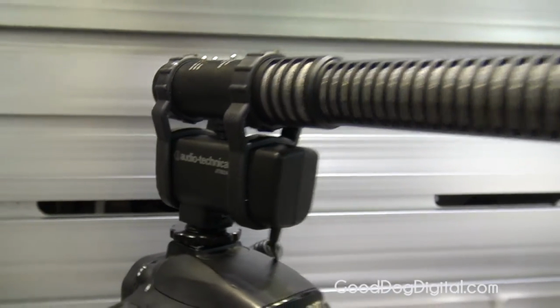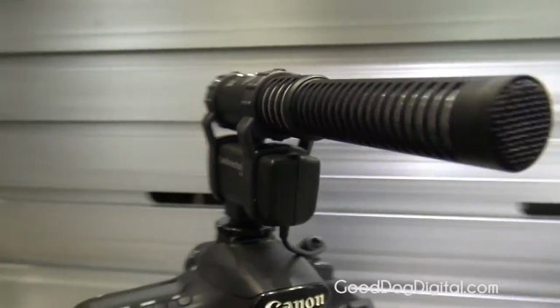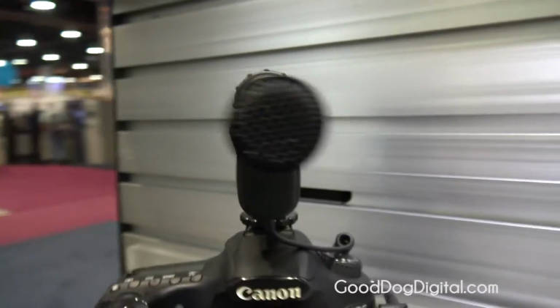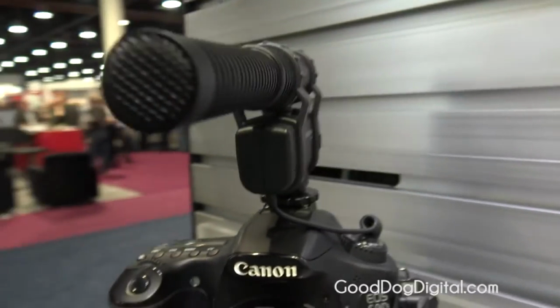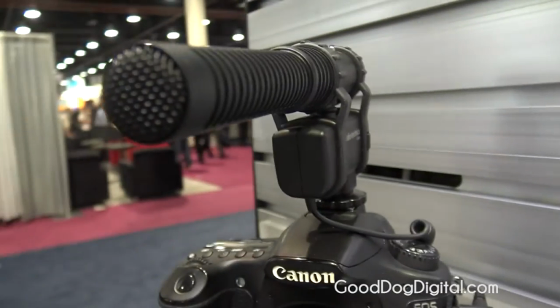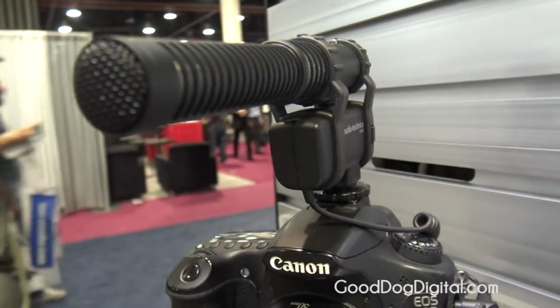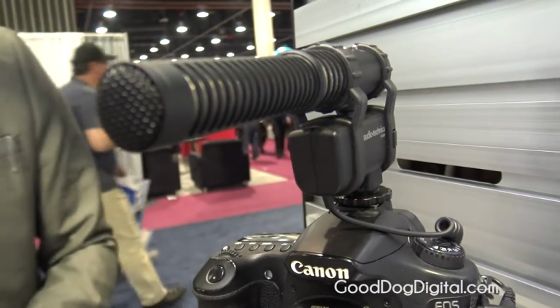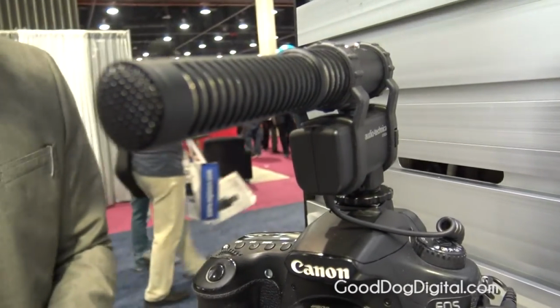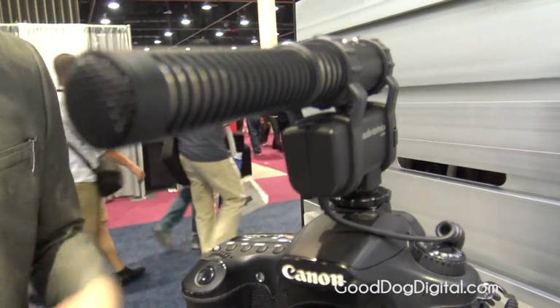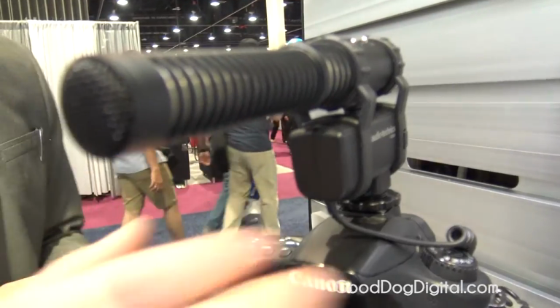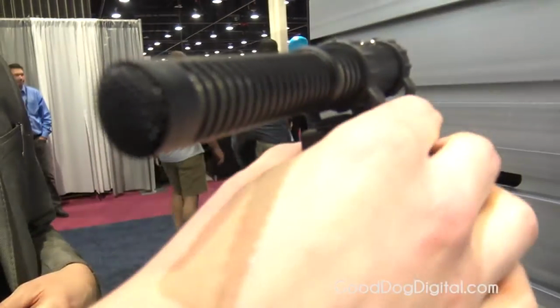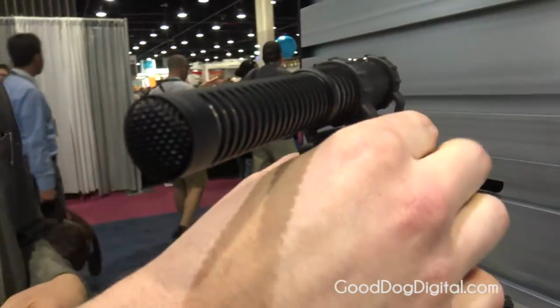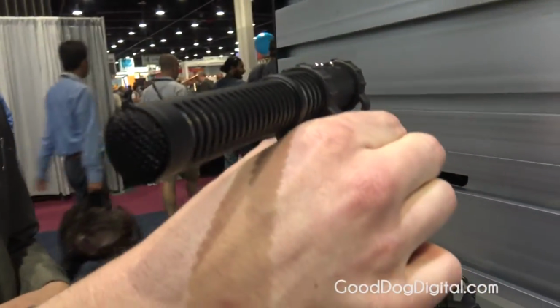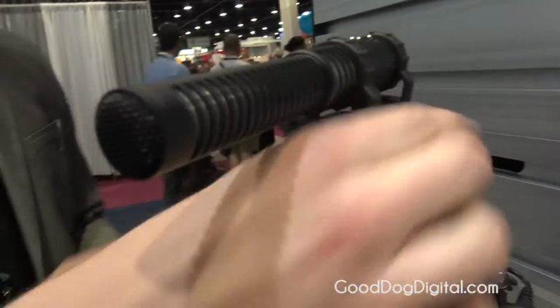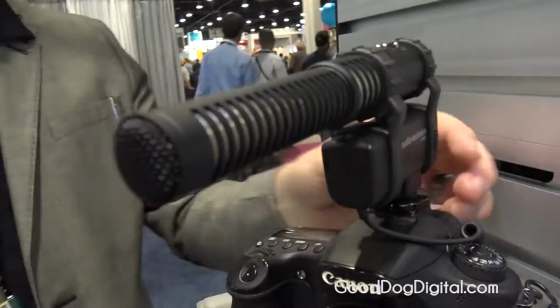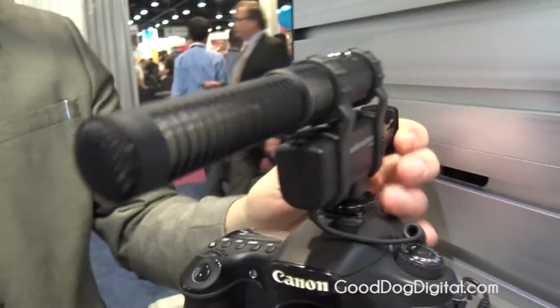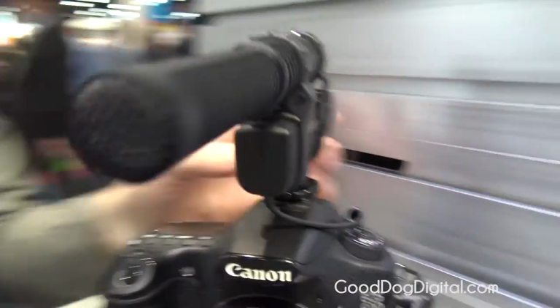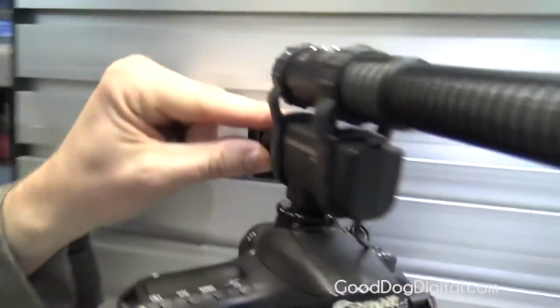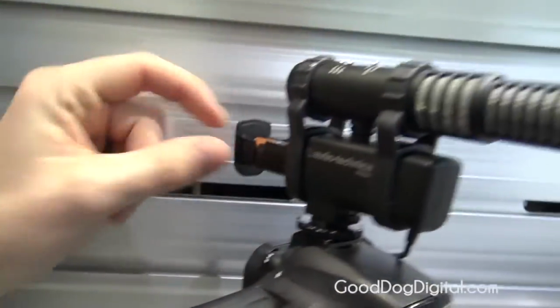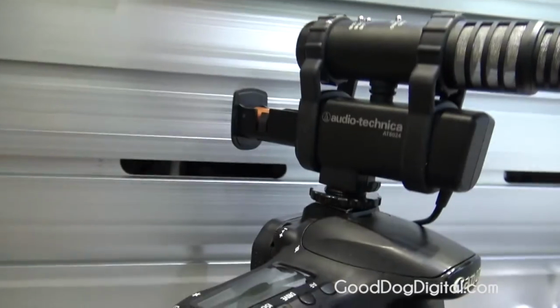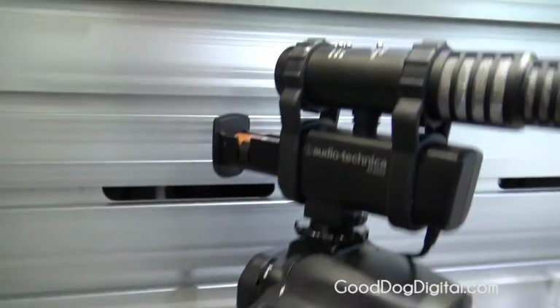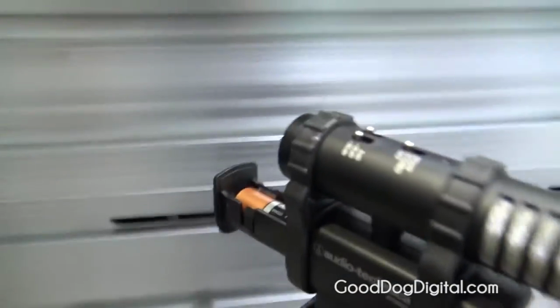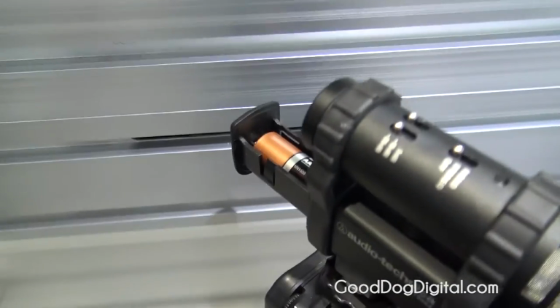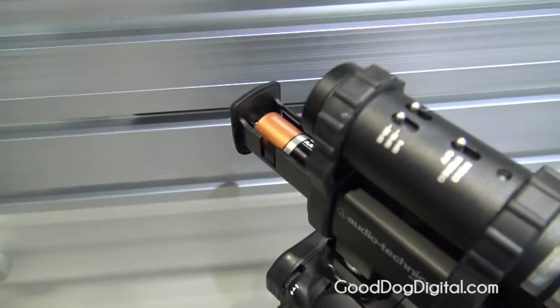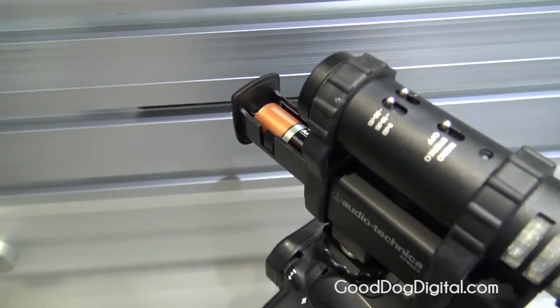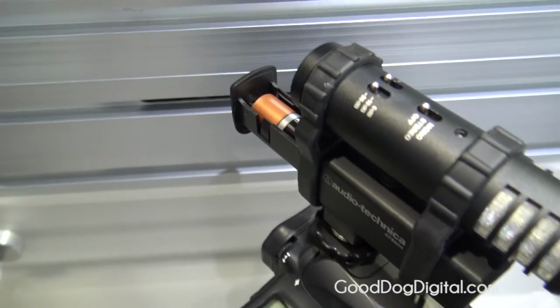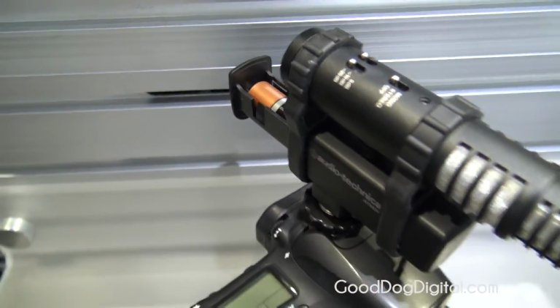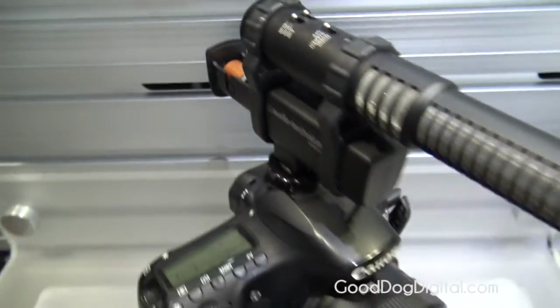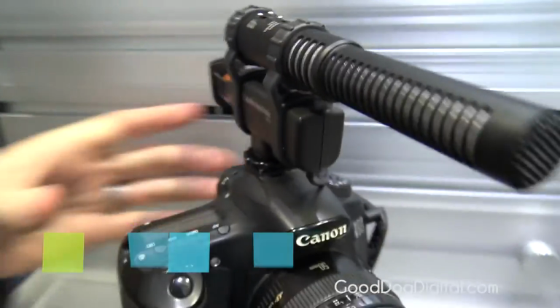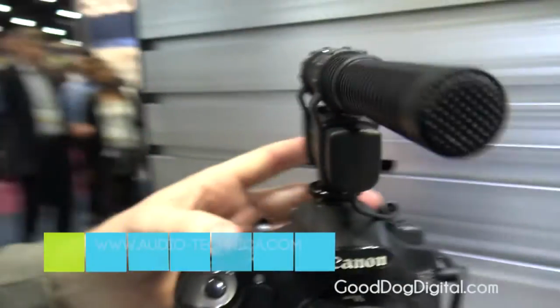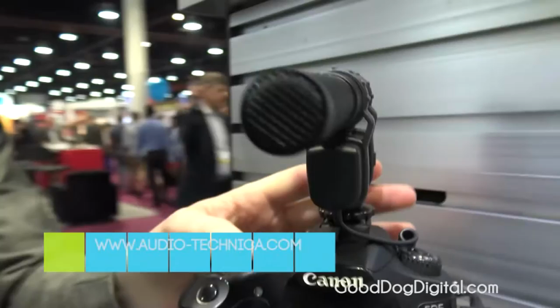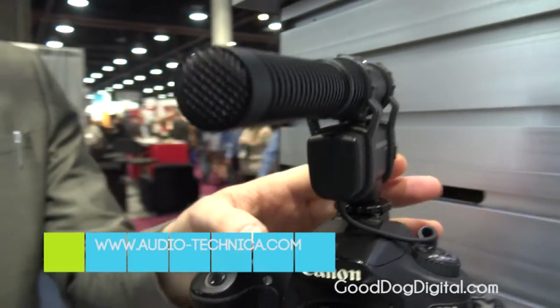We also wanted to make sure the battery was going to be easy to get to. So we went ahead and made this little button here — it's on a spring and it pops out. One AA battery lasts for 80 hours of continuous use, so a lot of time out of this microphone.